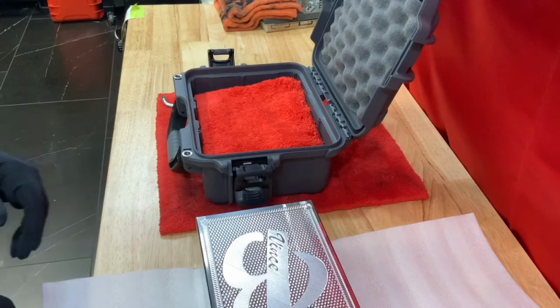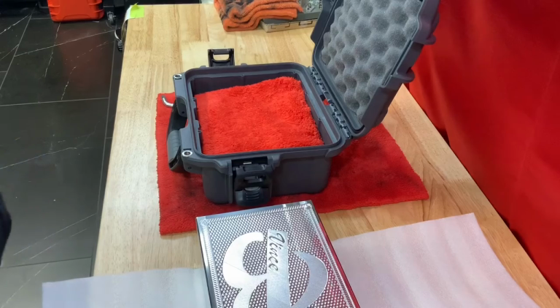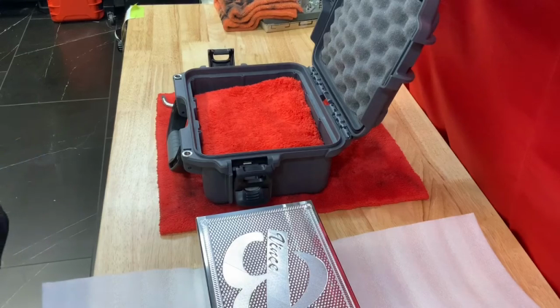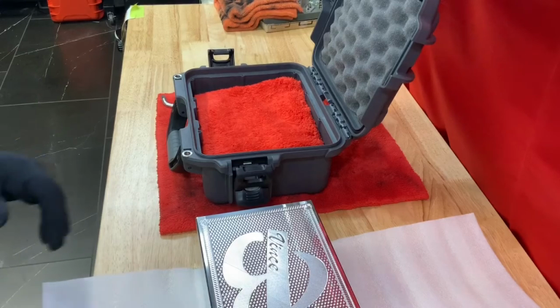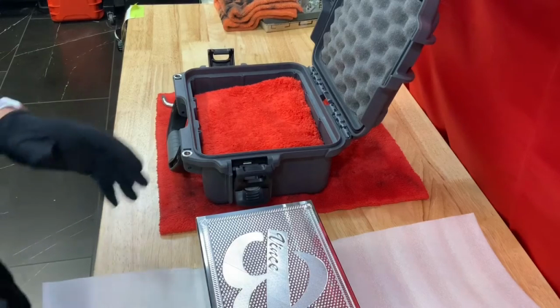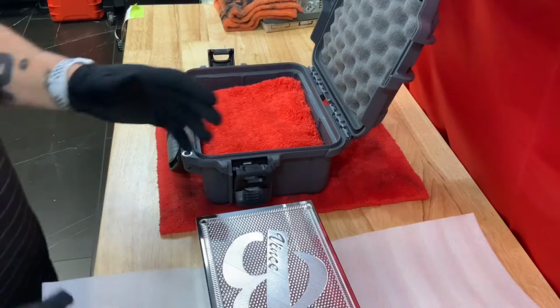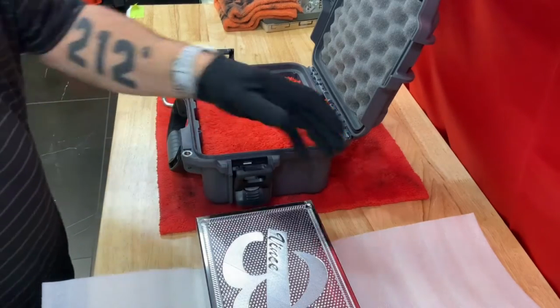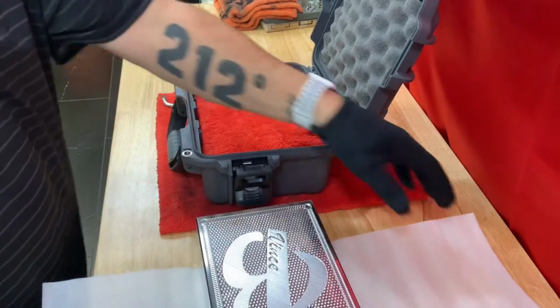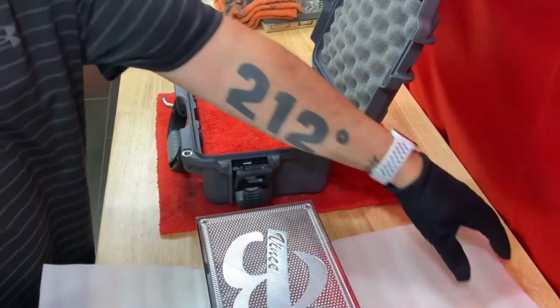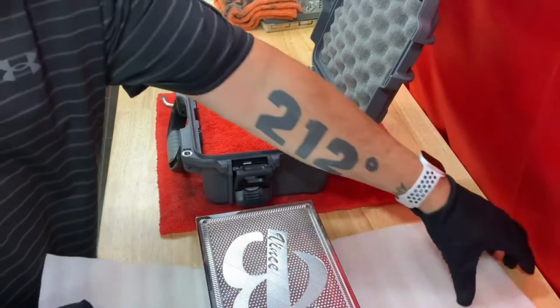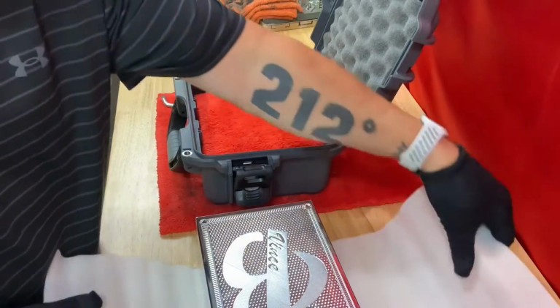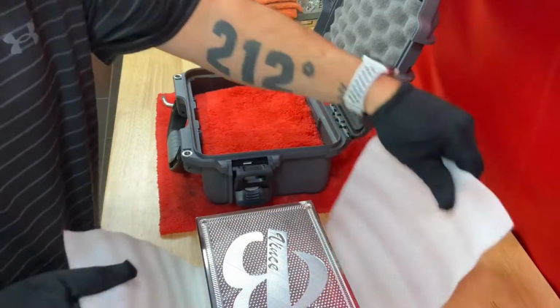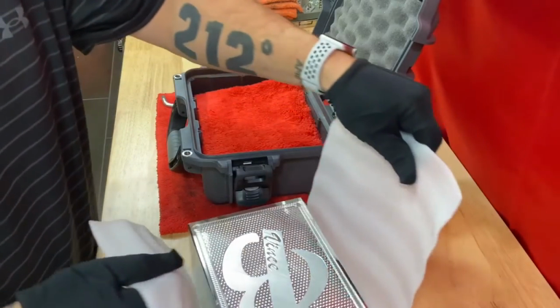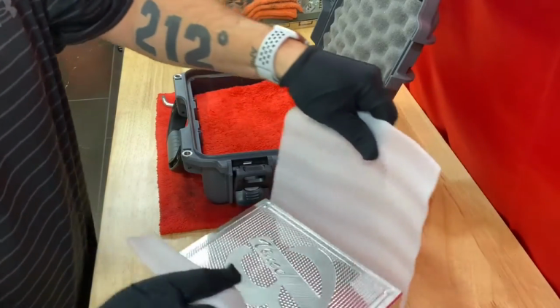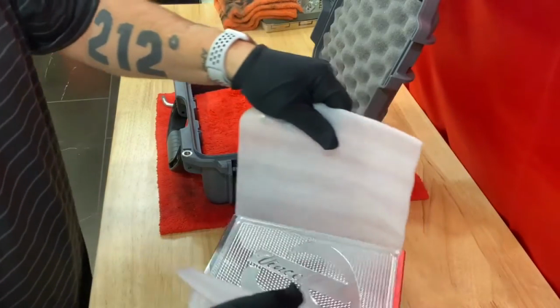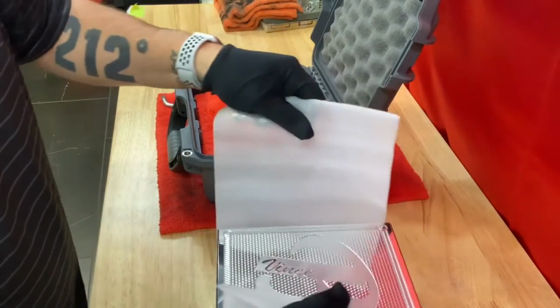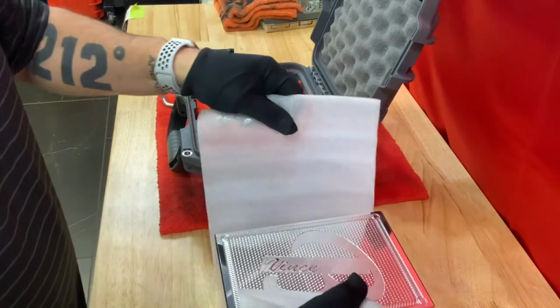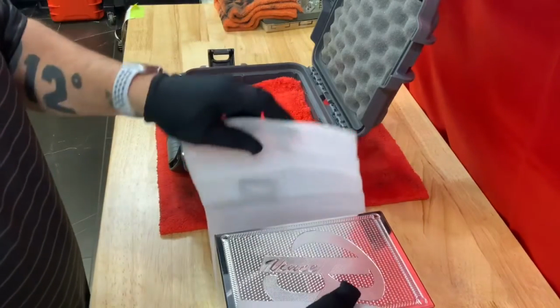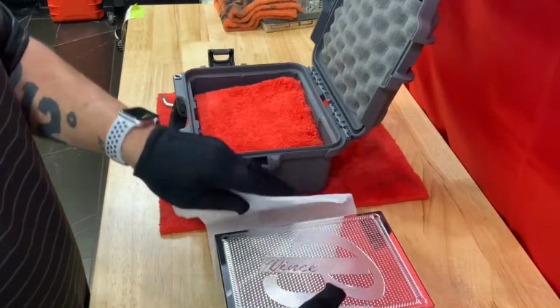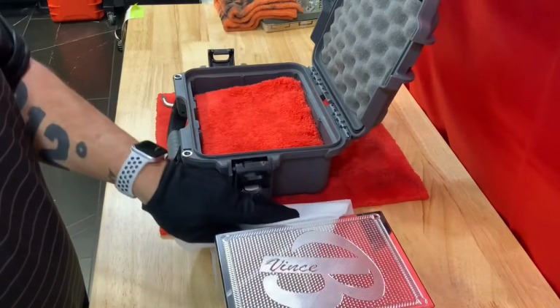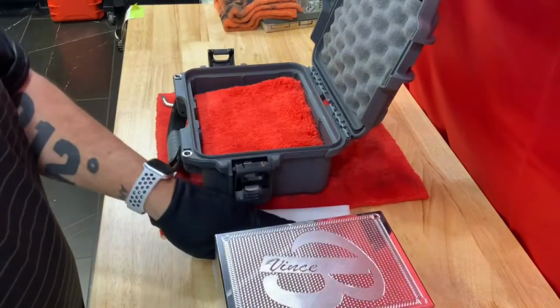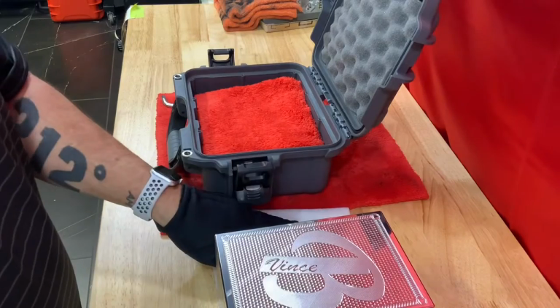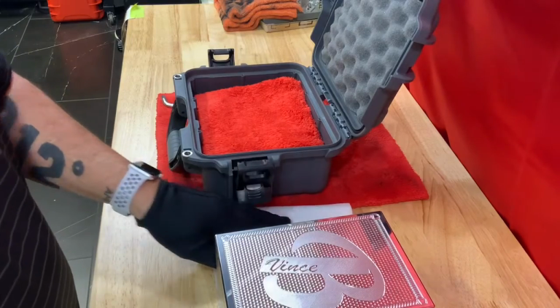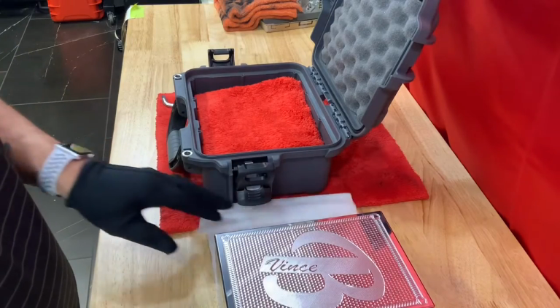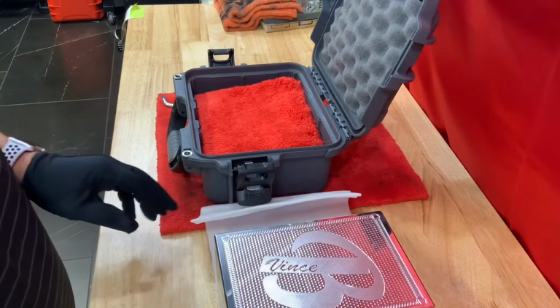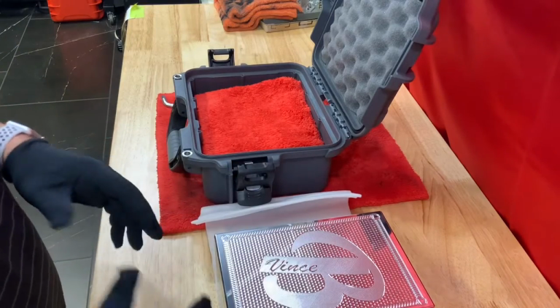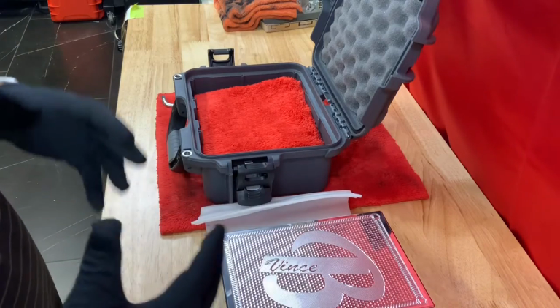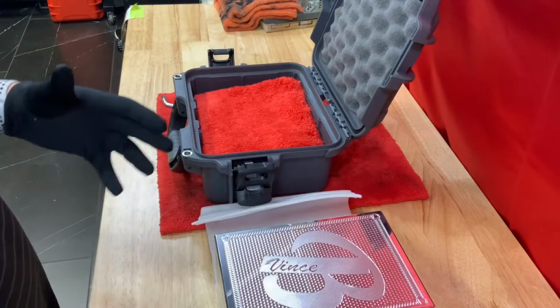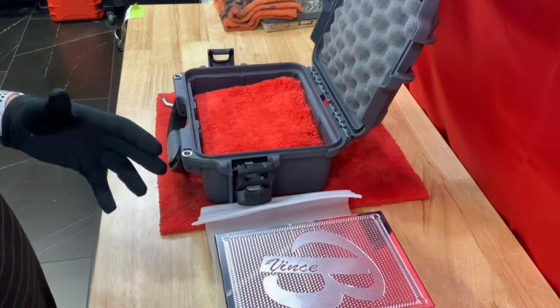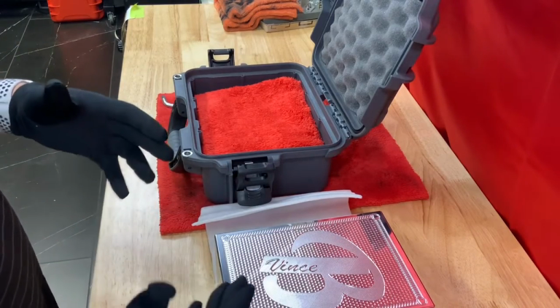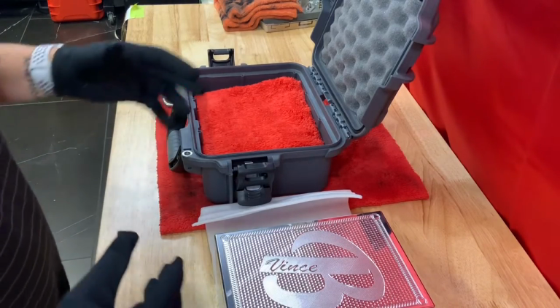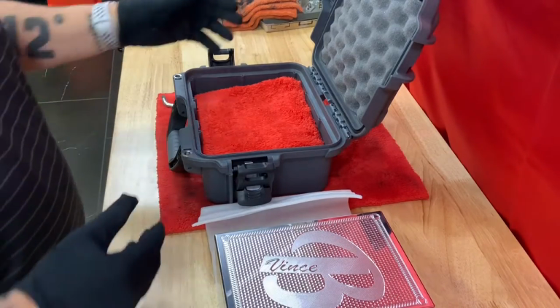Hey Jeff, John Eric here. I just wanted to show you quickly how to take care of this brick in and out of the box, stuff like that.